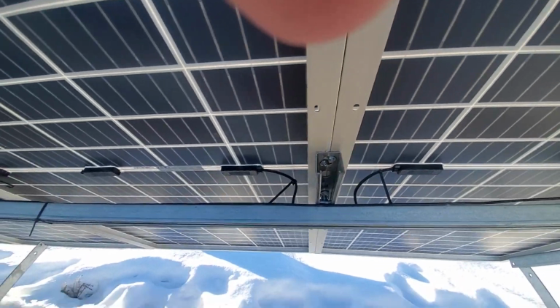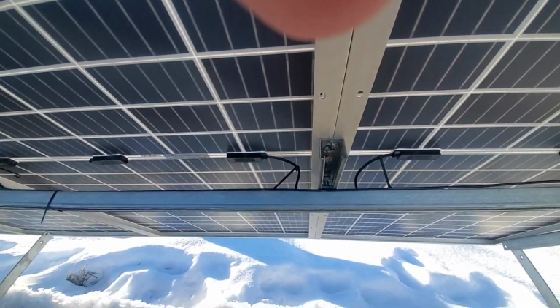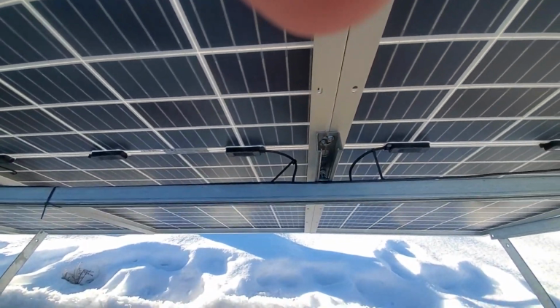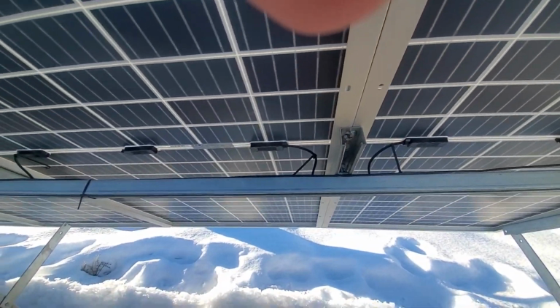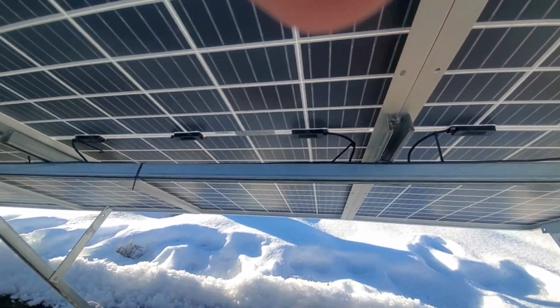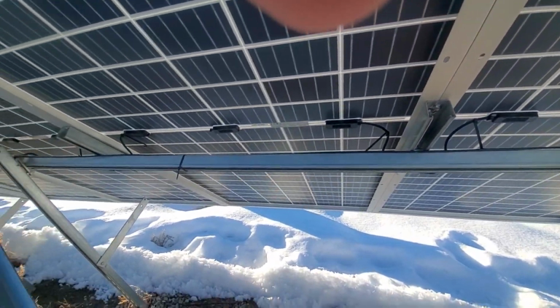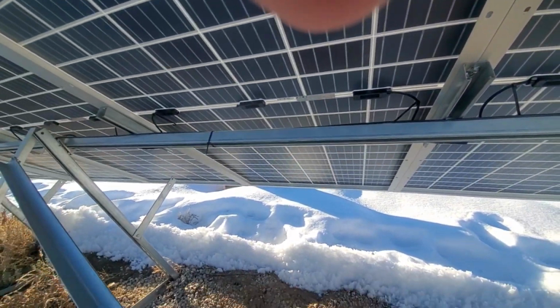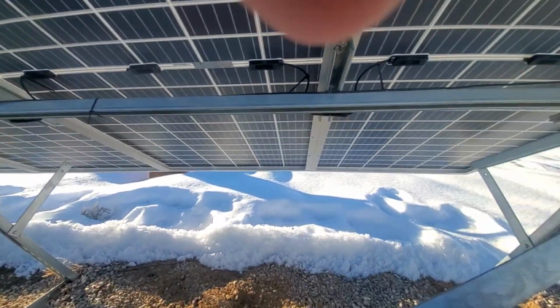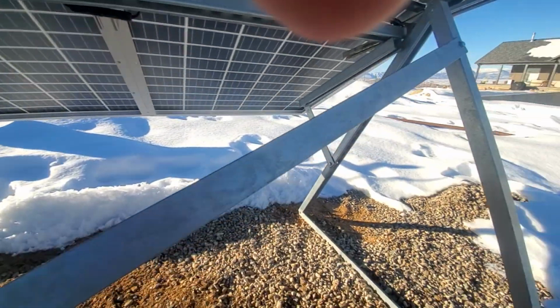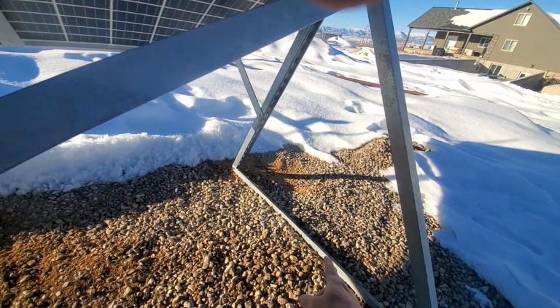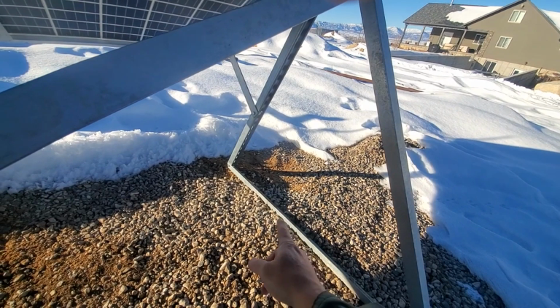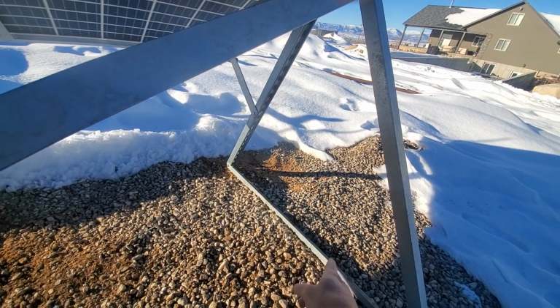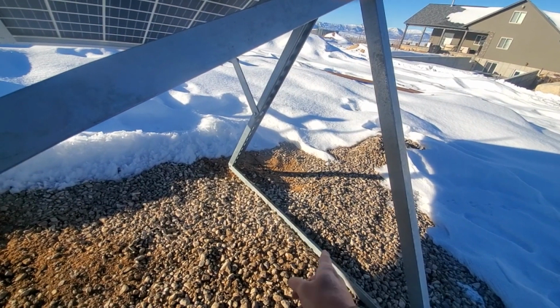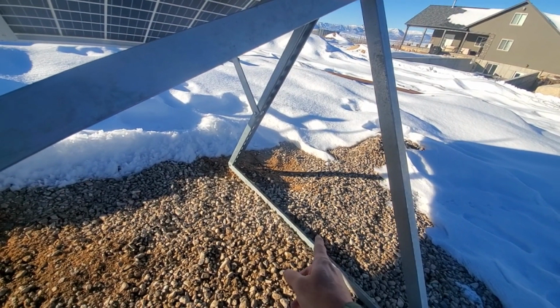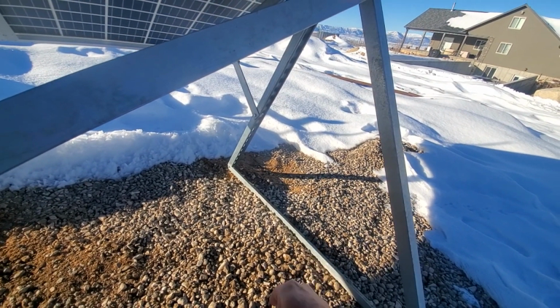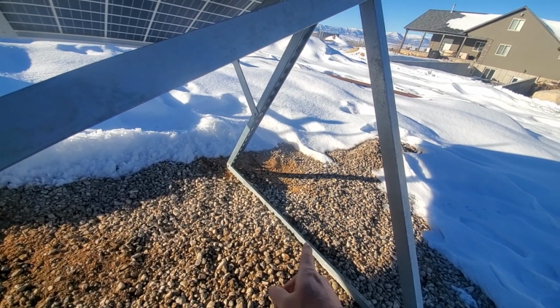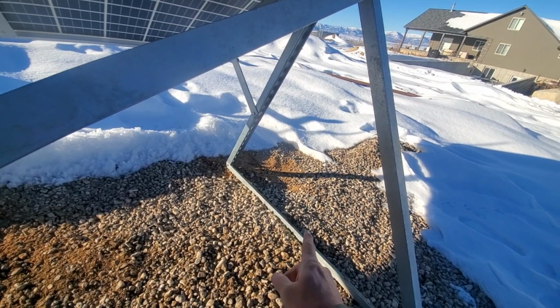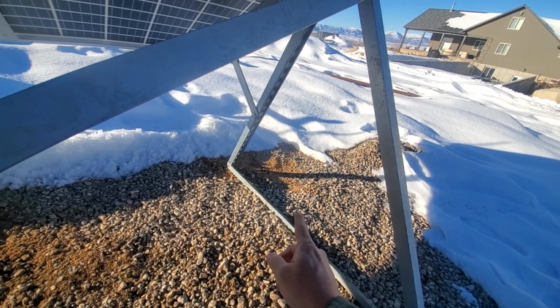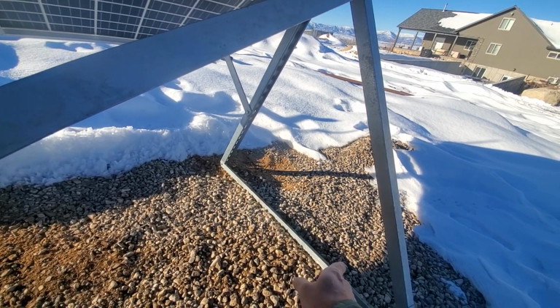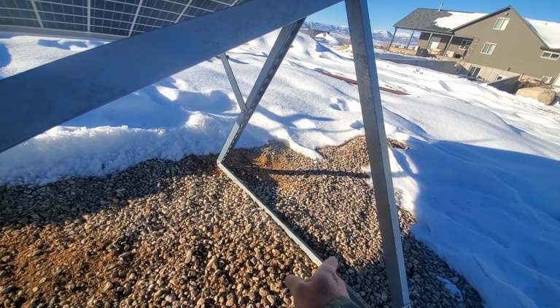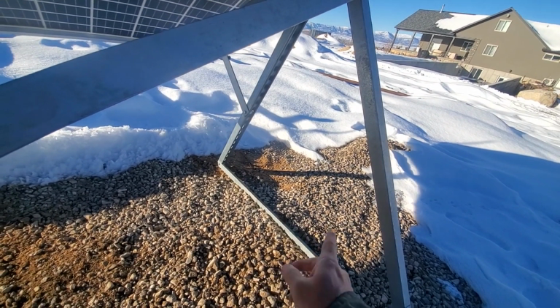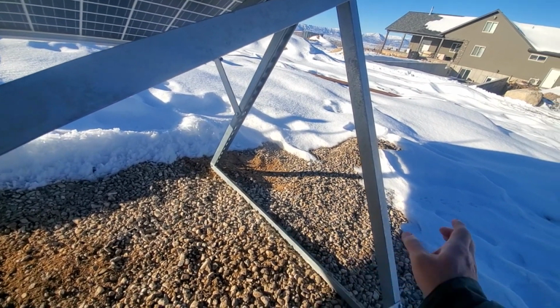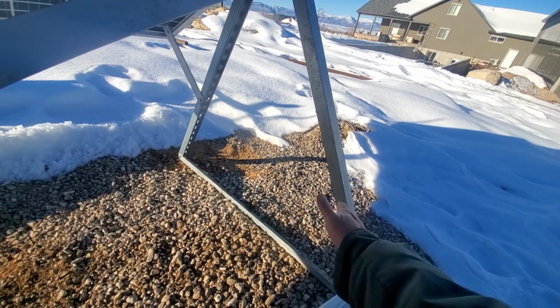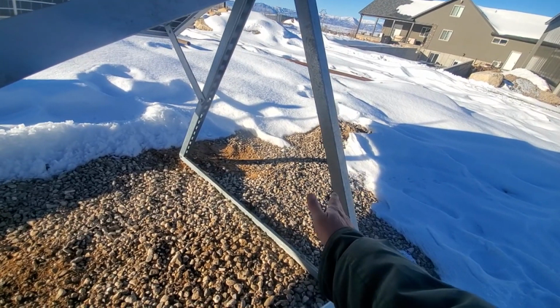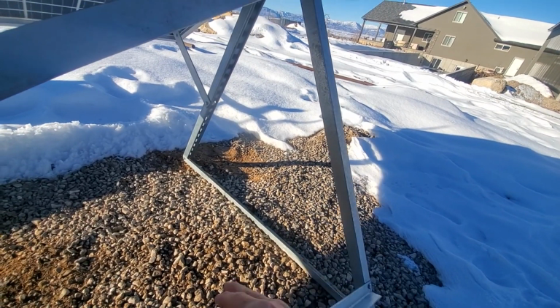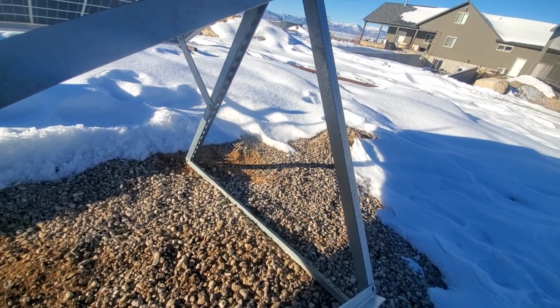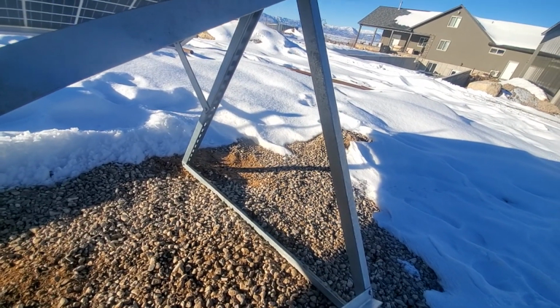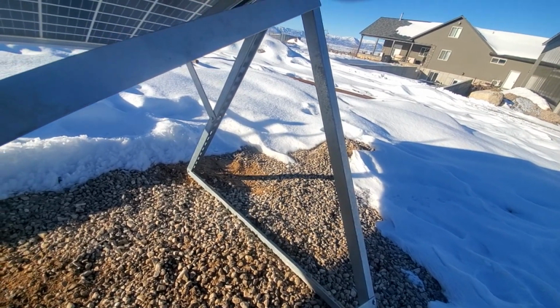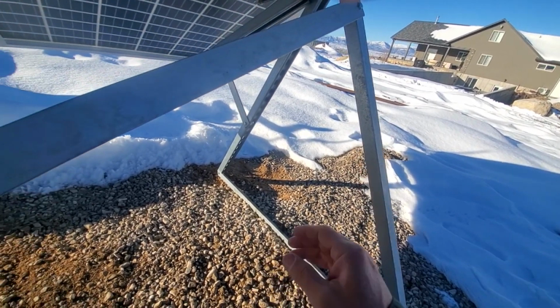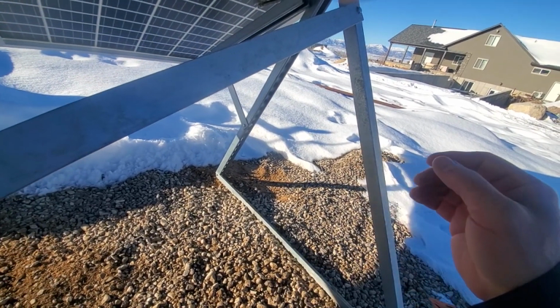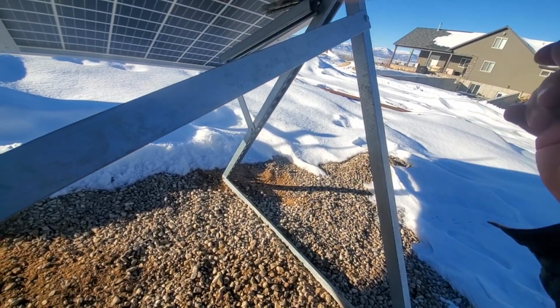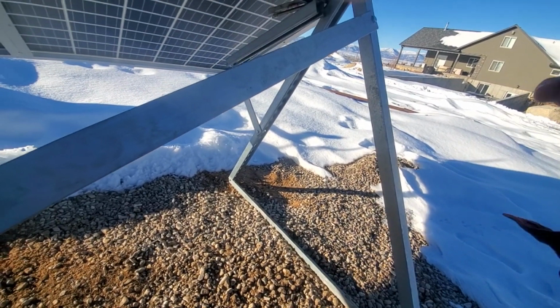This whole panel system is on this frame. We hit spikes into the ground — the ground is frozen at the moment — and I have some more spikes I want to hit in there and tie them onto these posts, because when the spring winds come, it's pretty wild.